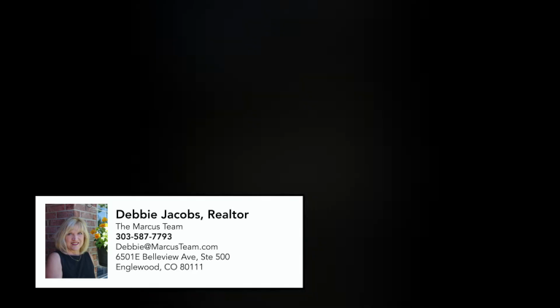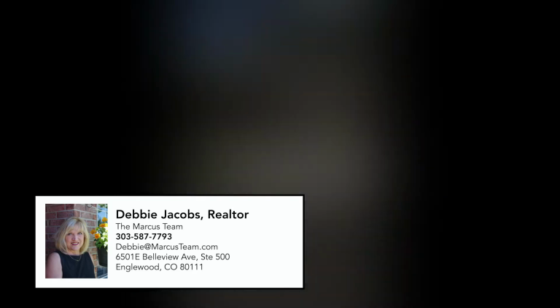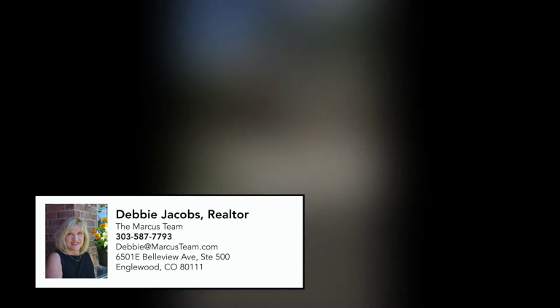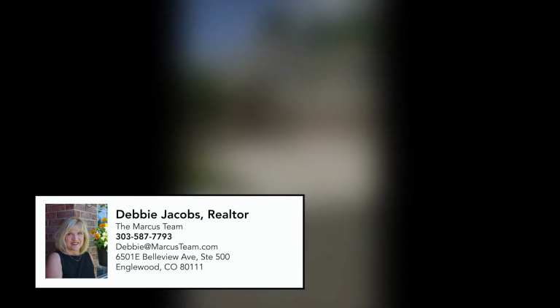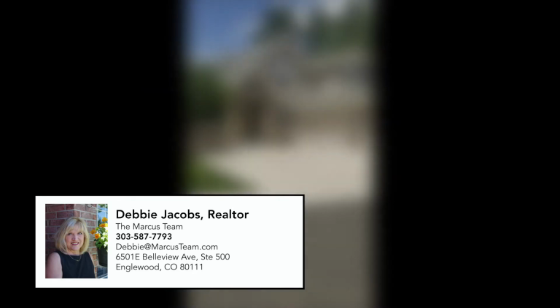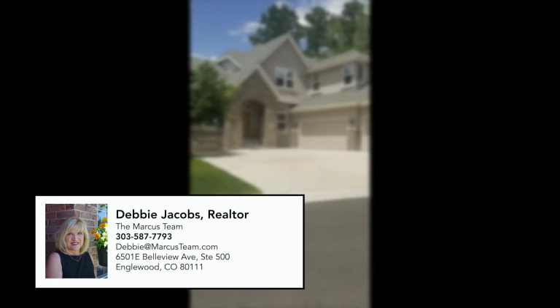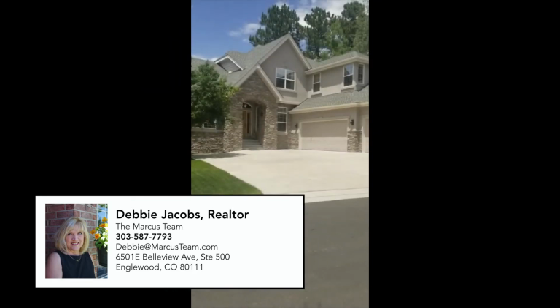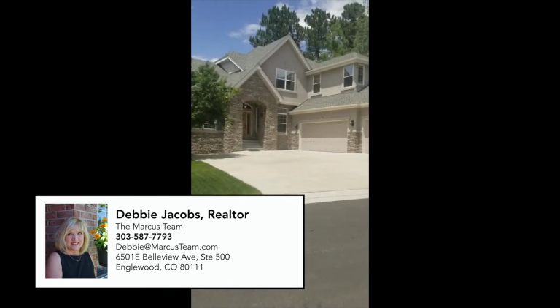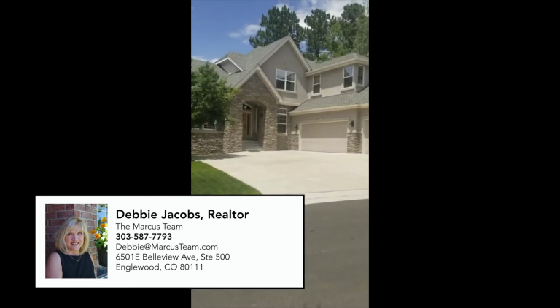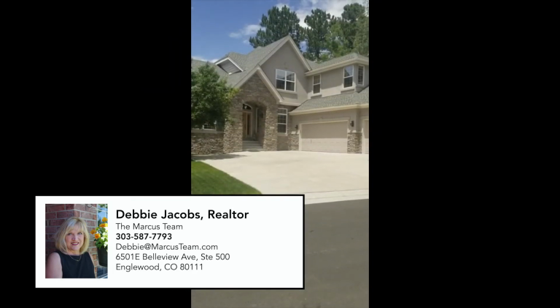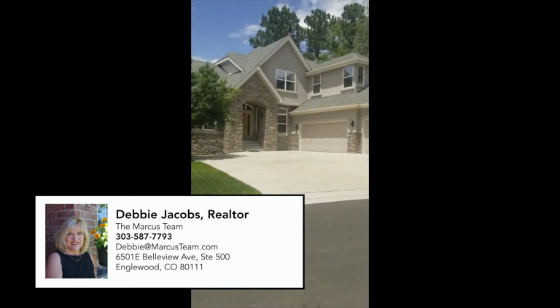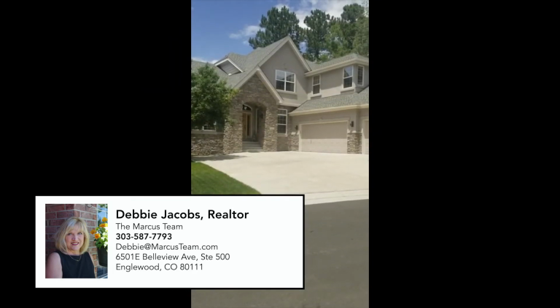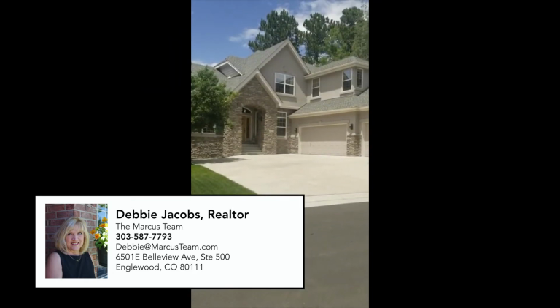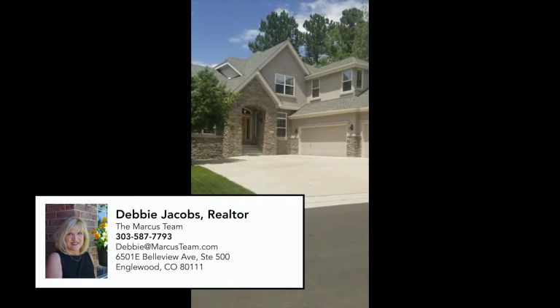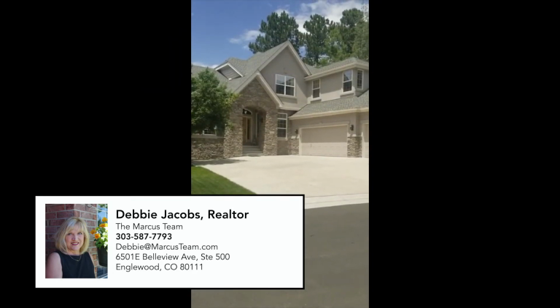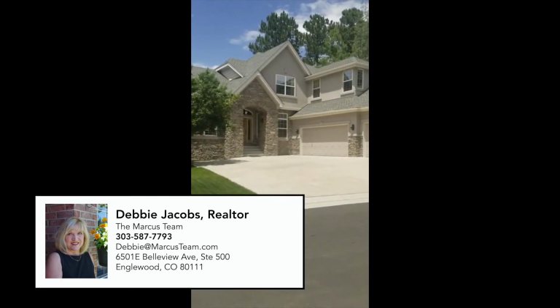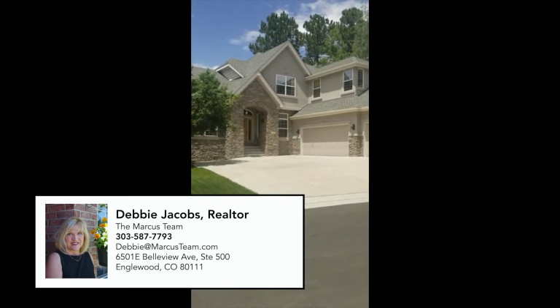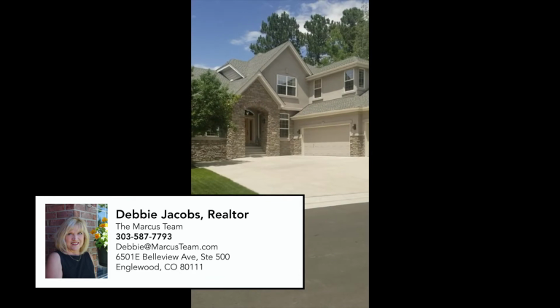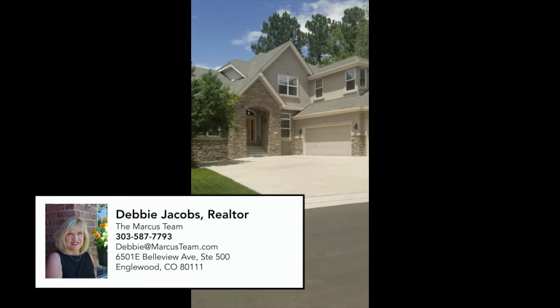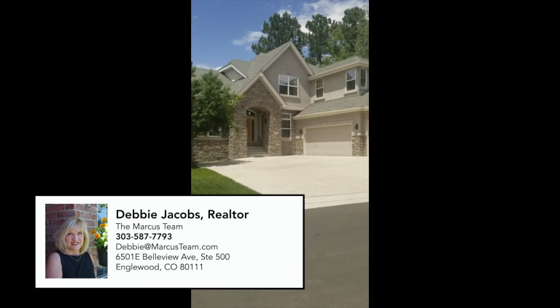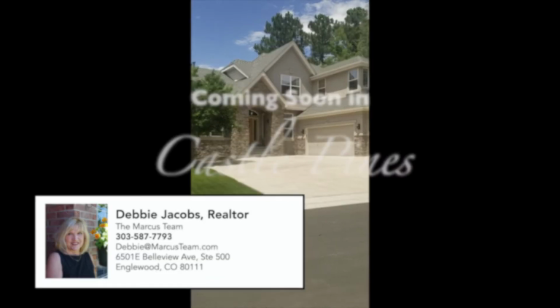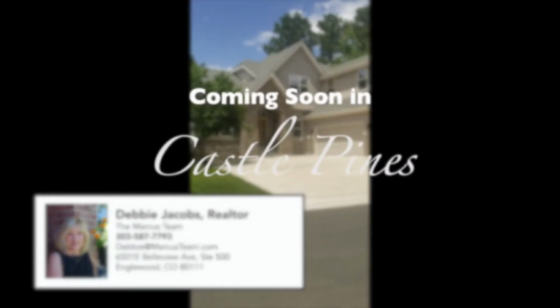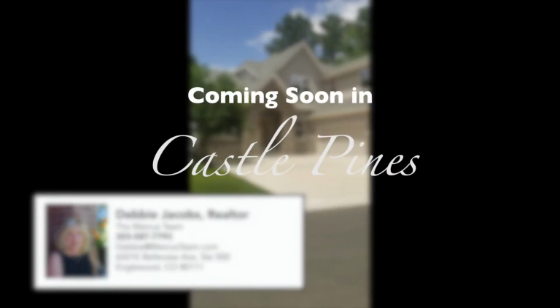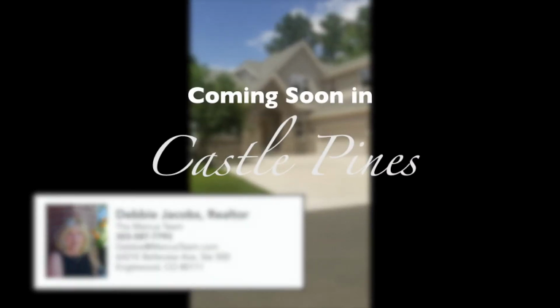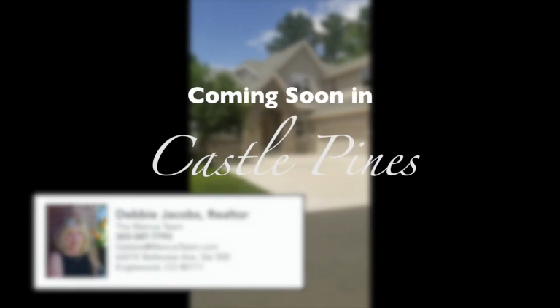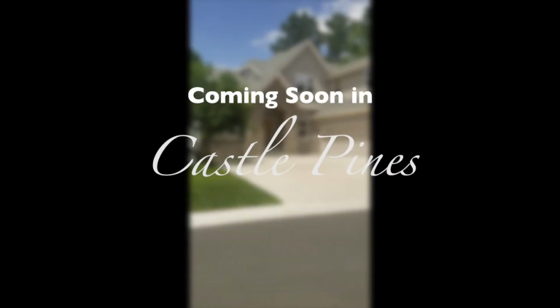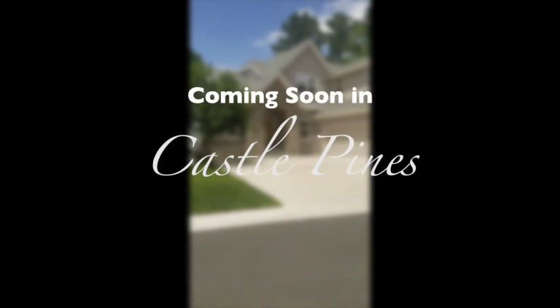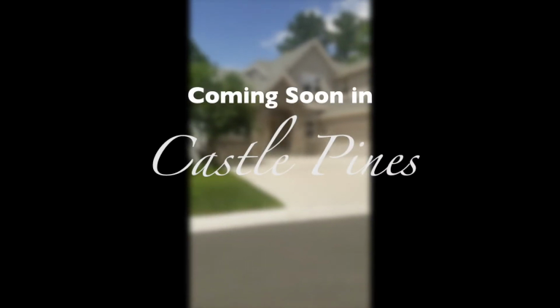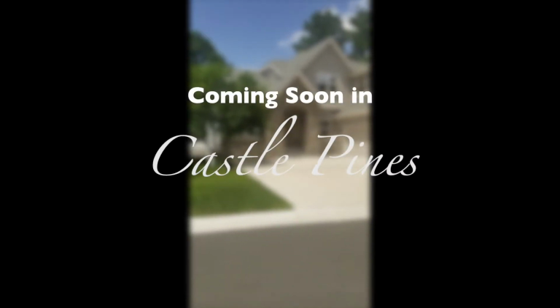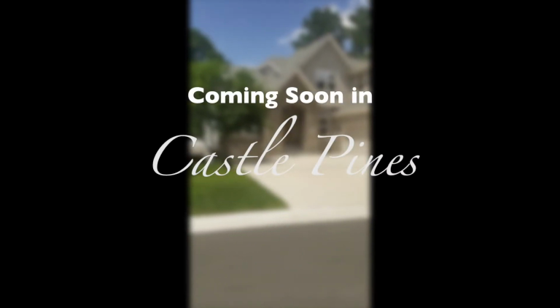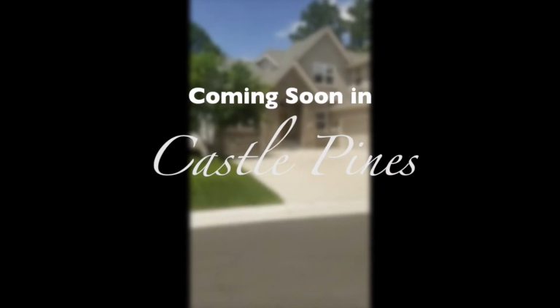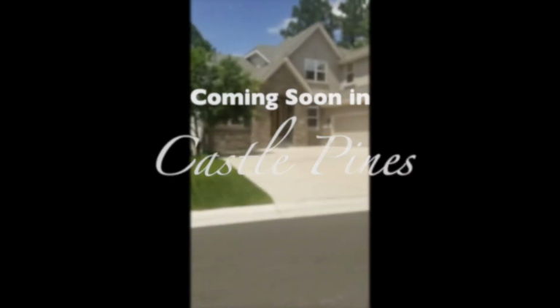Good morning, Debbie Jacobs, Coldwell Banker, the Marcus team. We're located in the Denver Tech Center. Just want to give you a little heads up of a coming soon that I have.